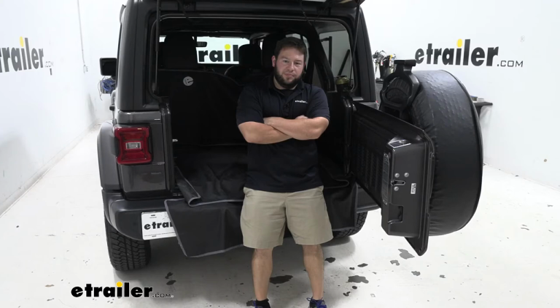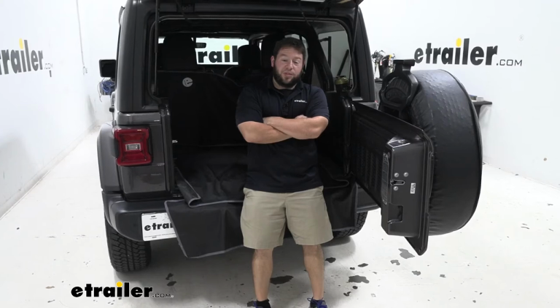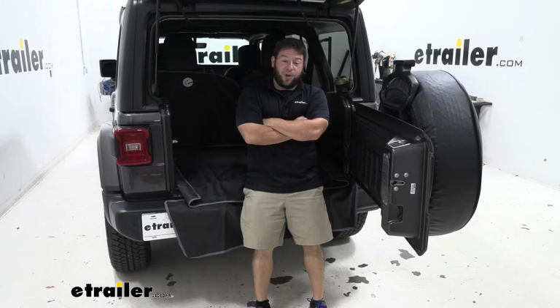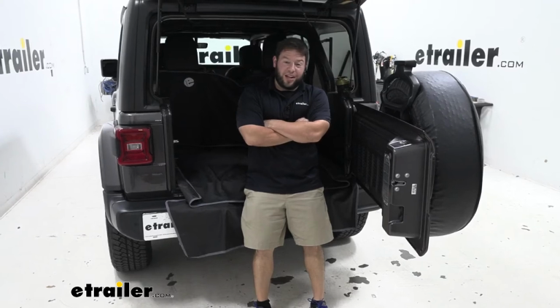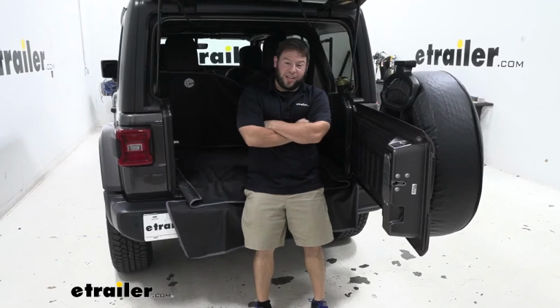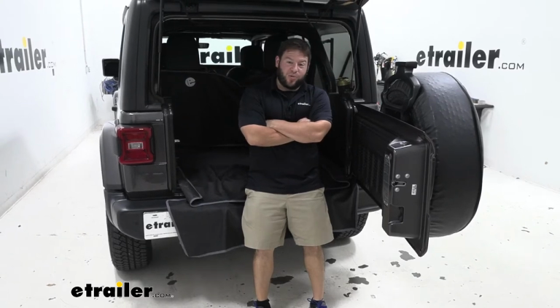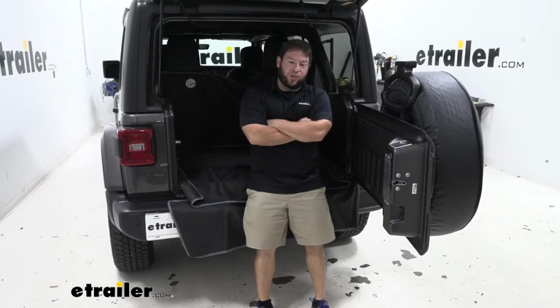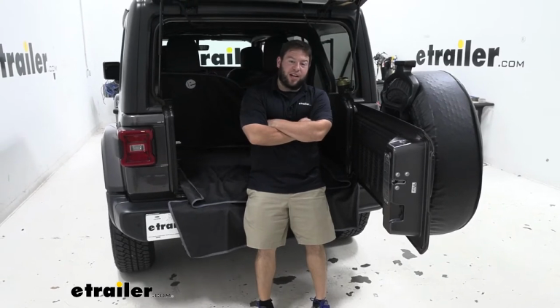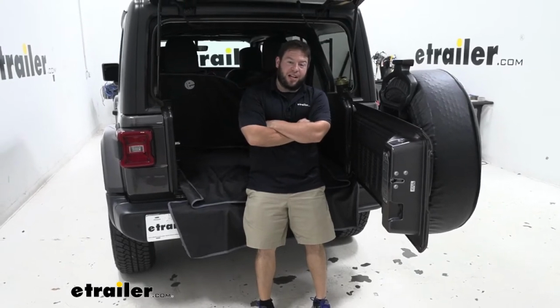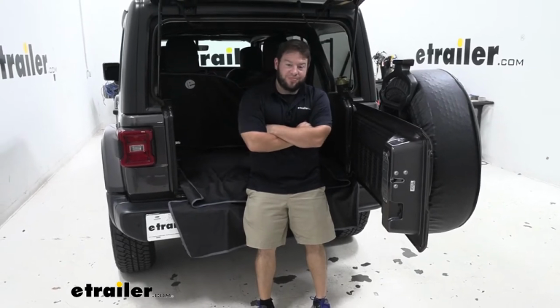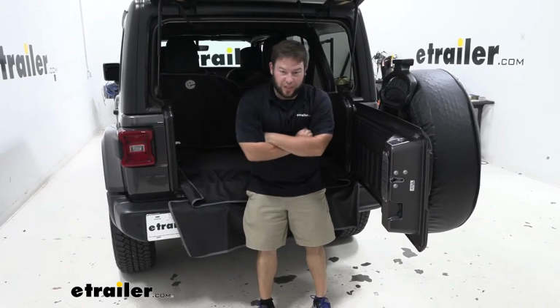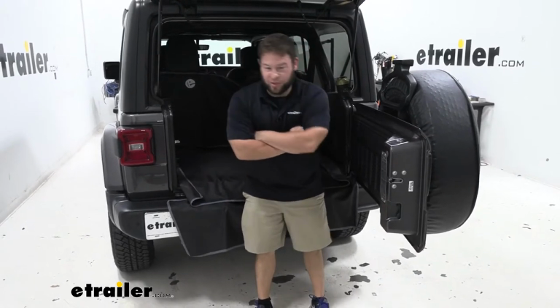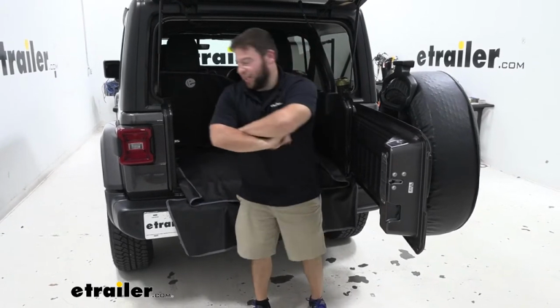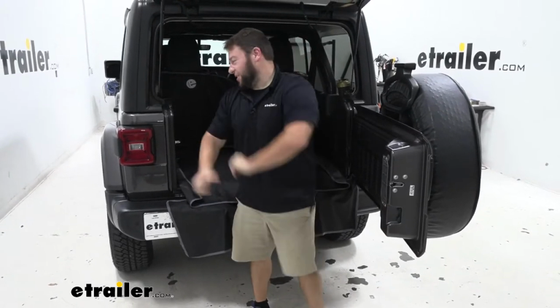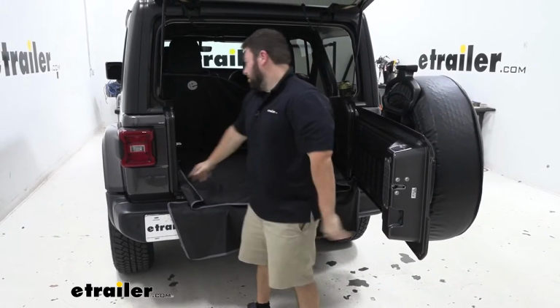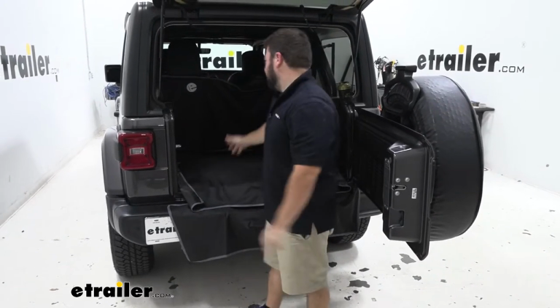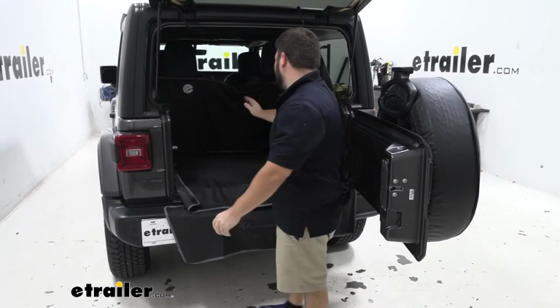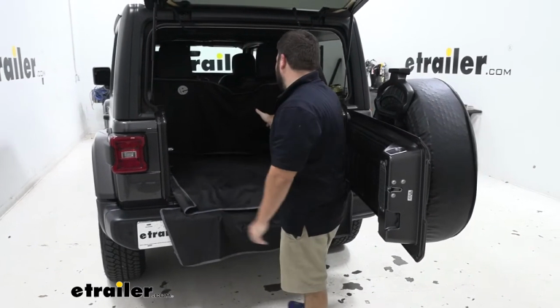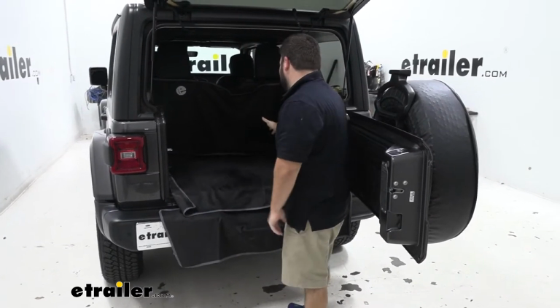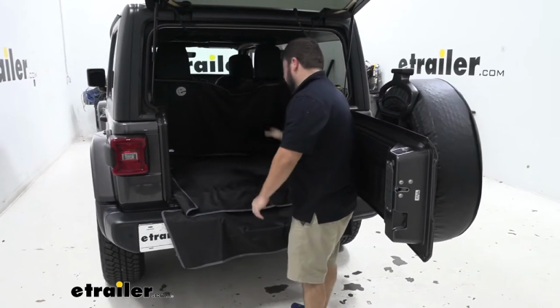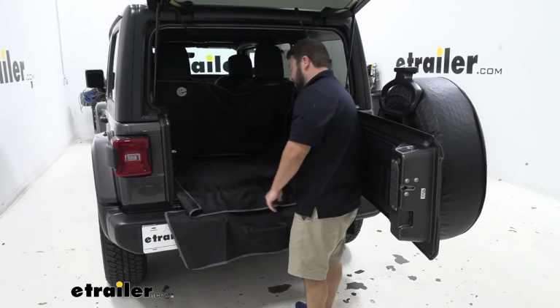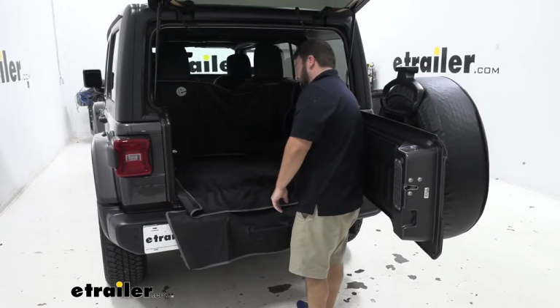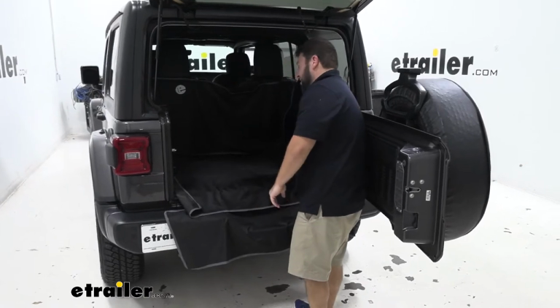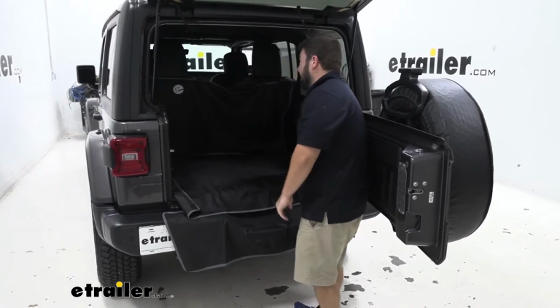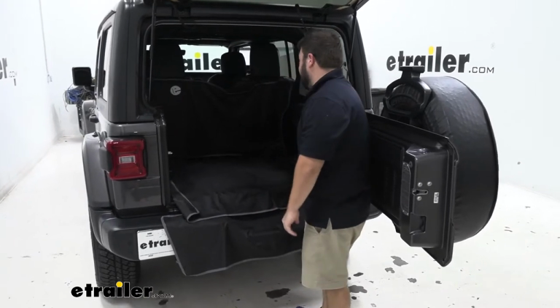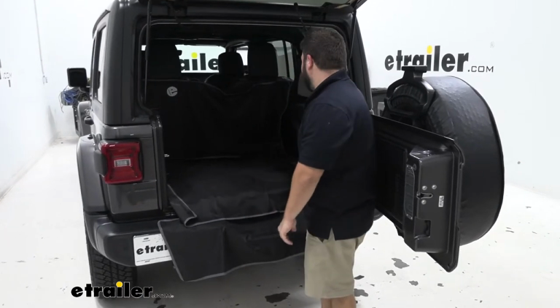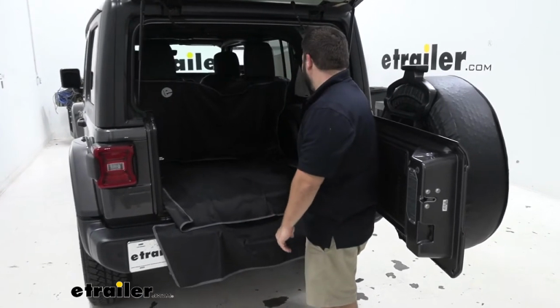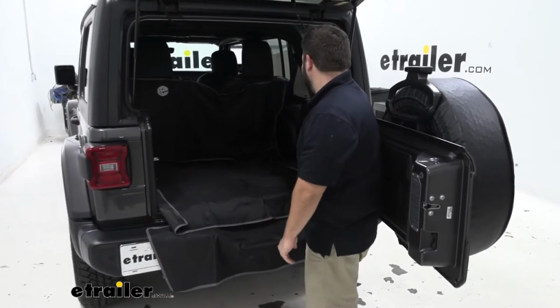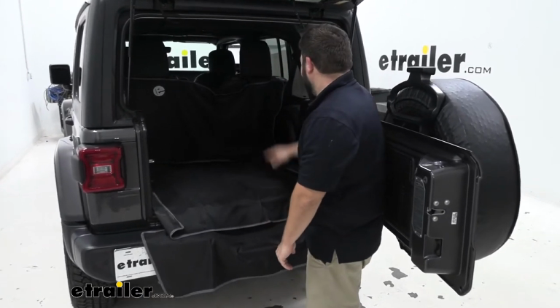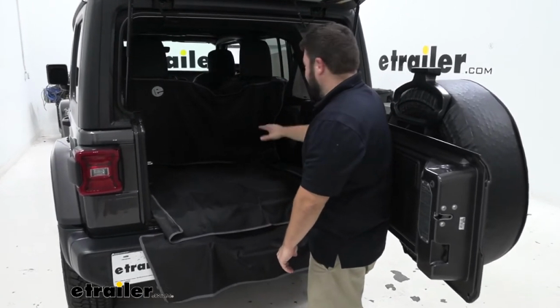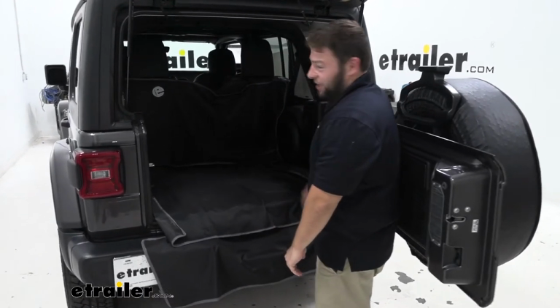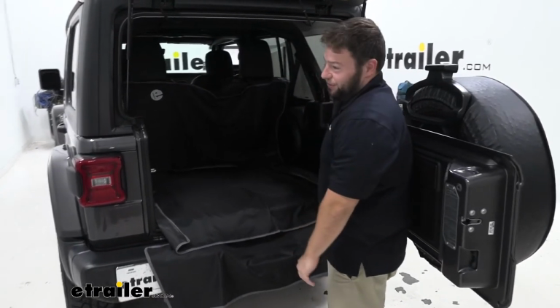What's up everybody? It's AJ with eTrailer.com. Today we're going to be checking out the eTrailer Cargo Area Protector in the back of our 2020 Jeep Wrangler.